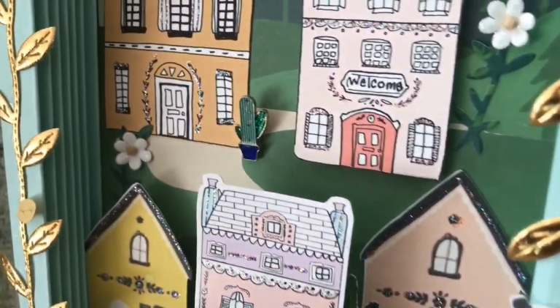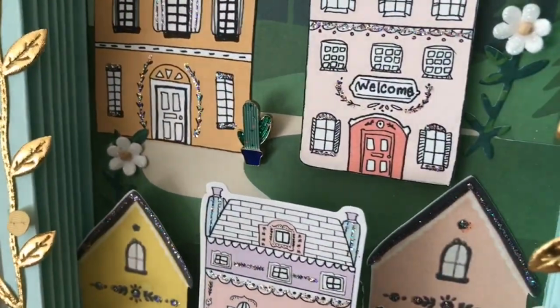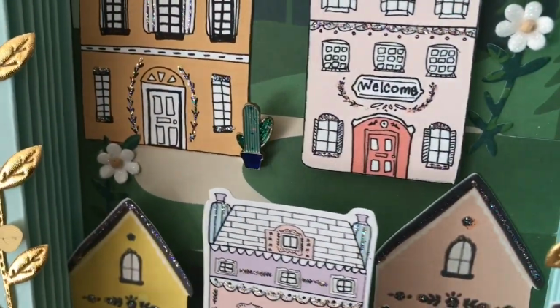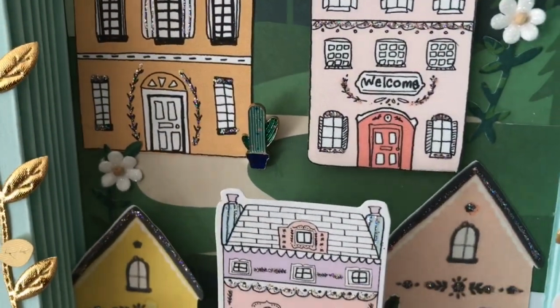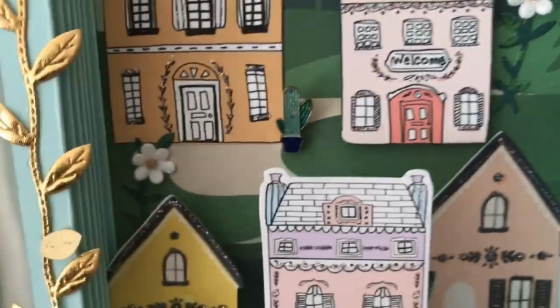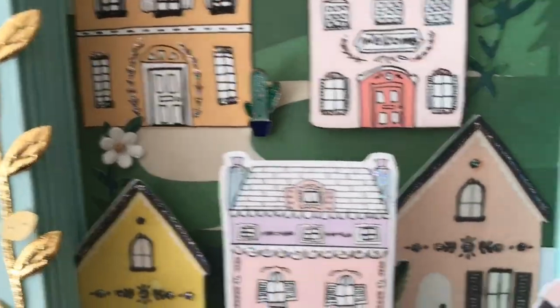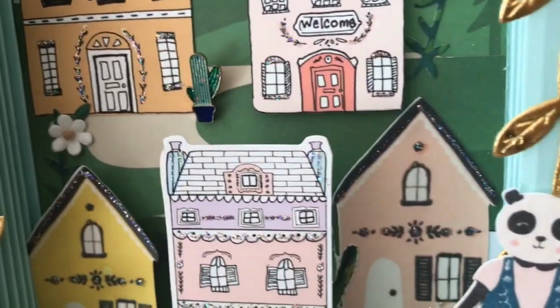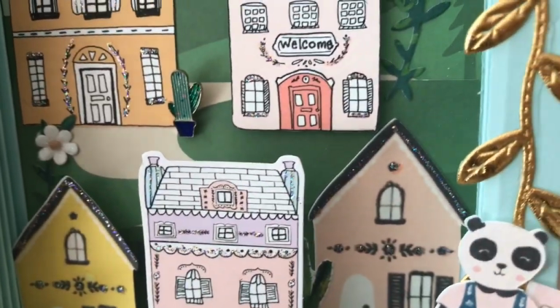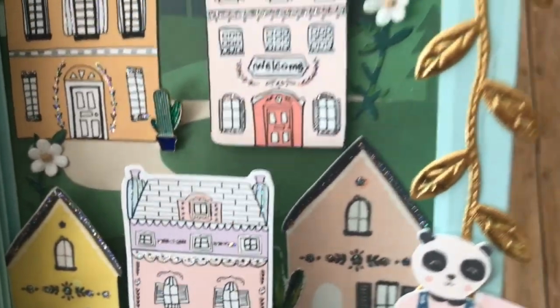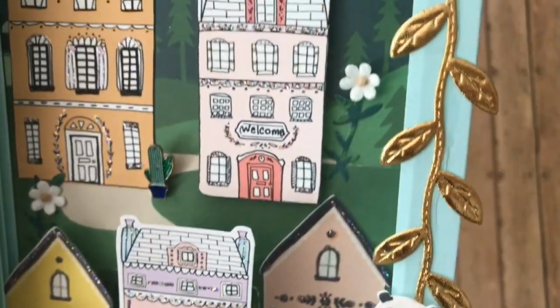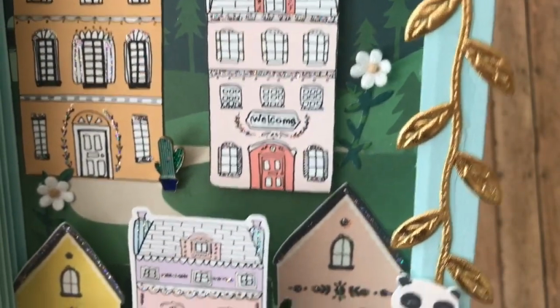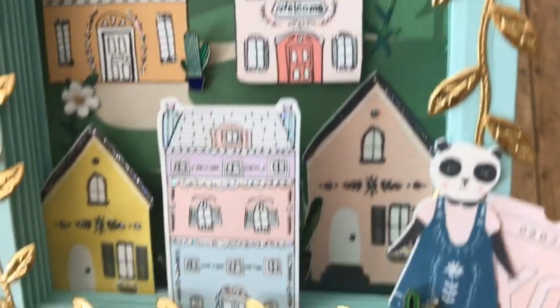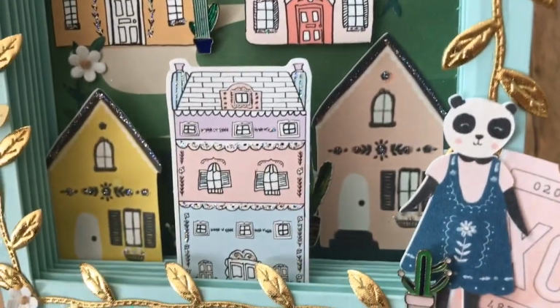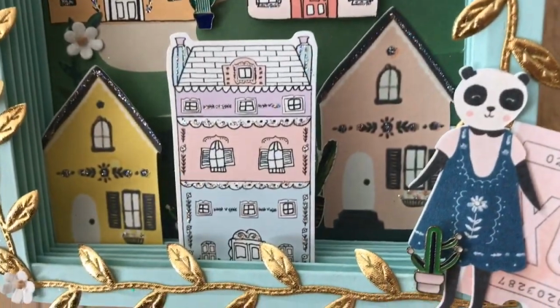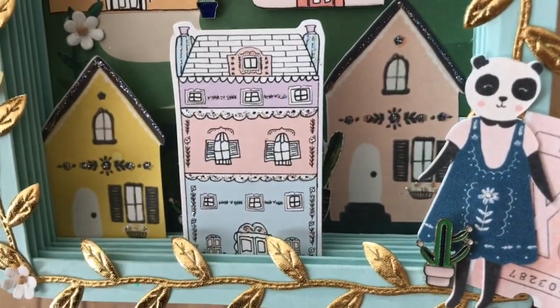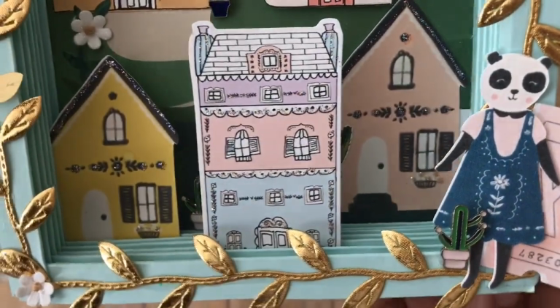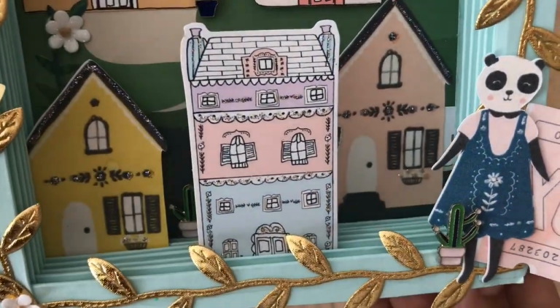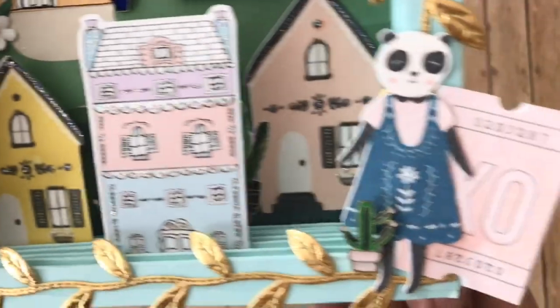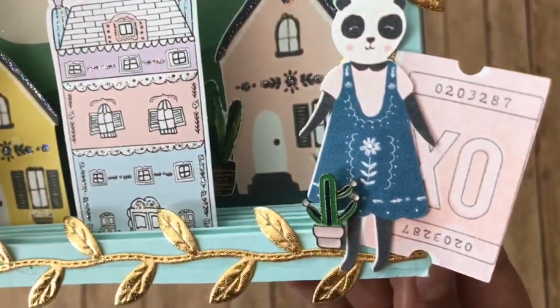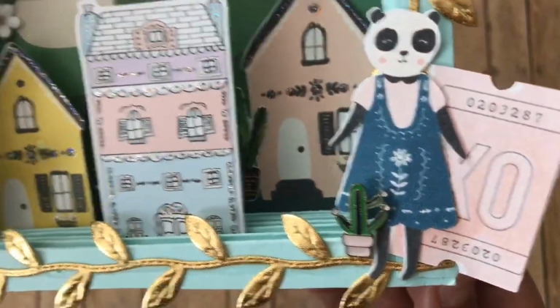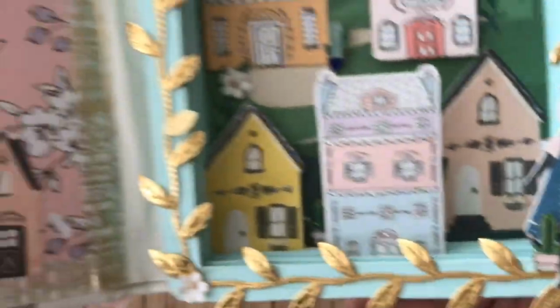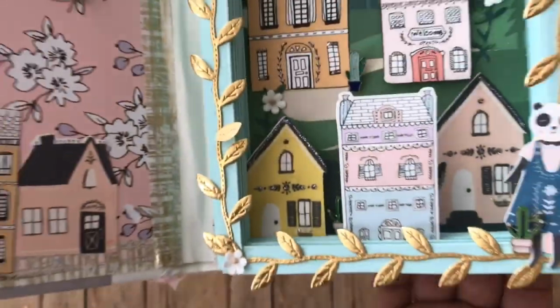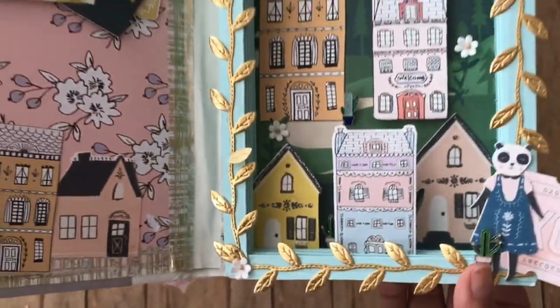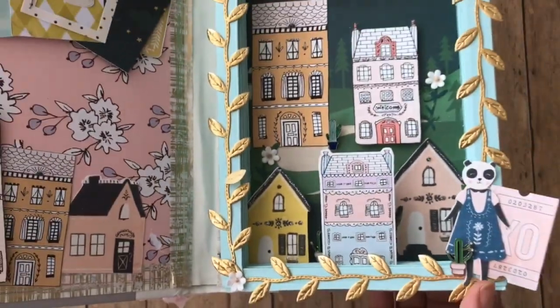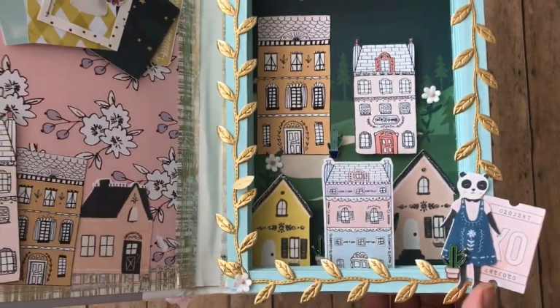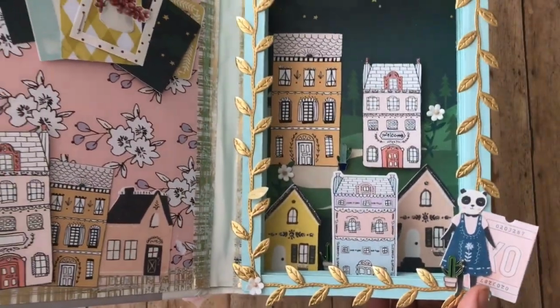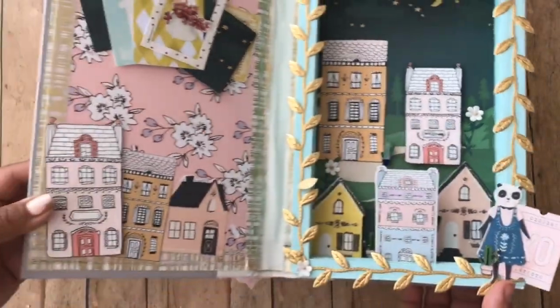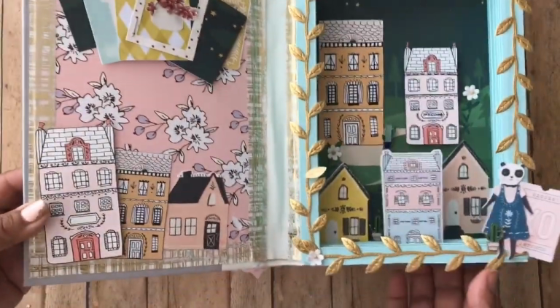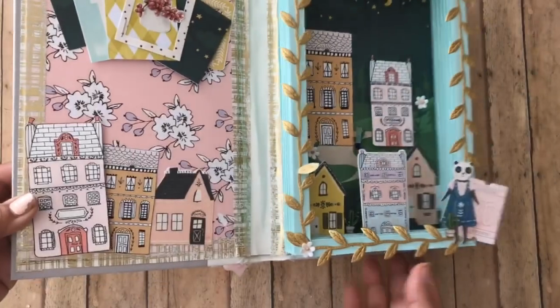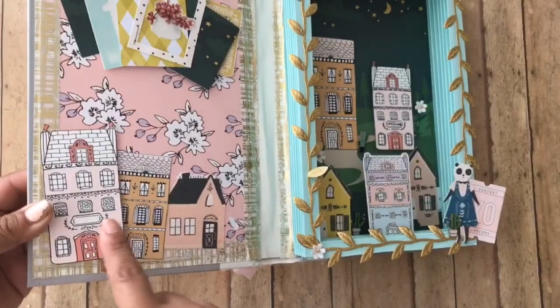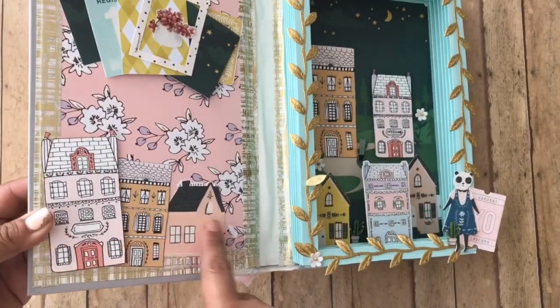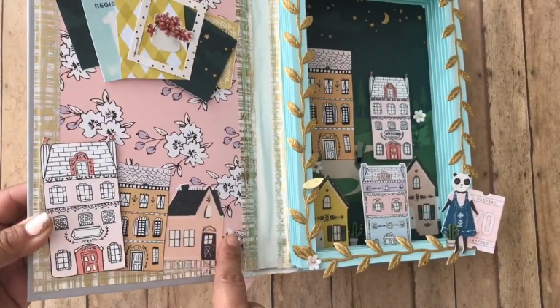We've got some little pins — people have little flowers in the front of their houses and stuff like that, so I added those little cactus. I think they're cute — or succulents, cacti. We have more little houses down here.